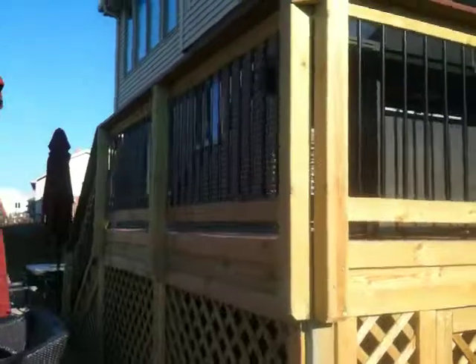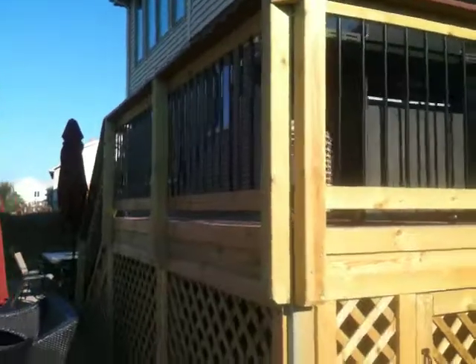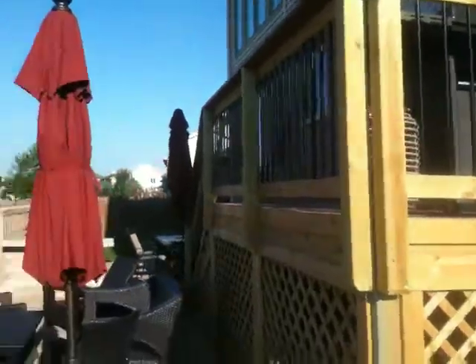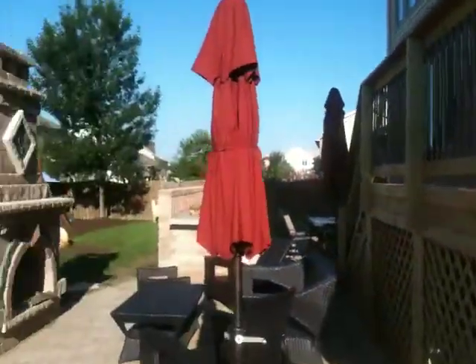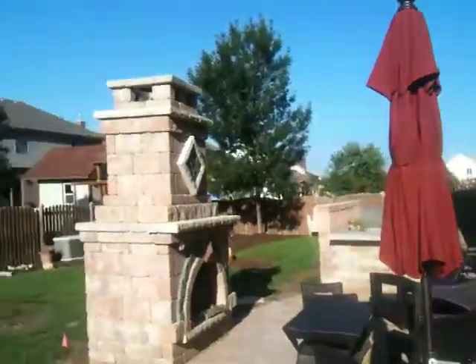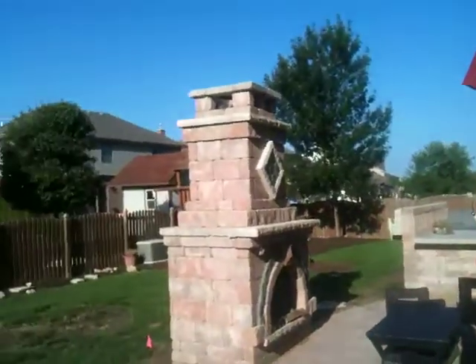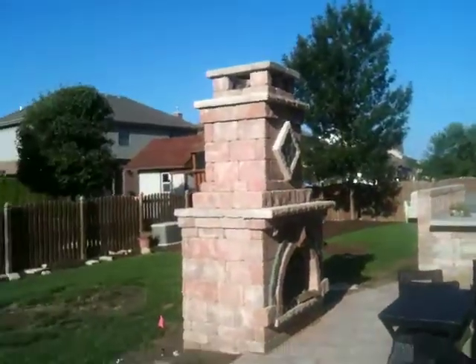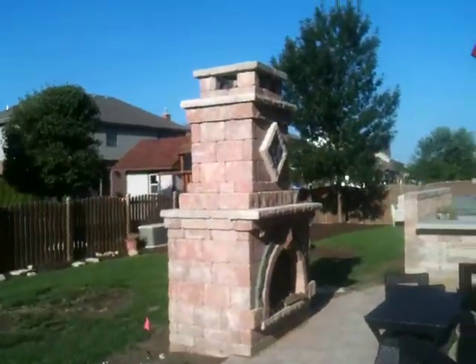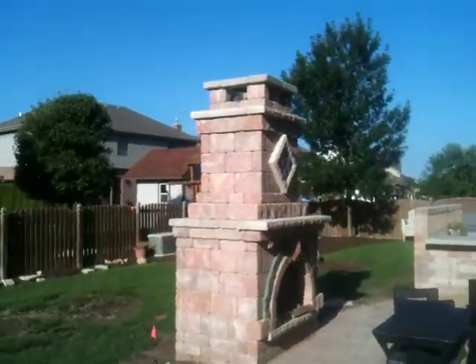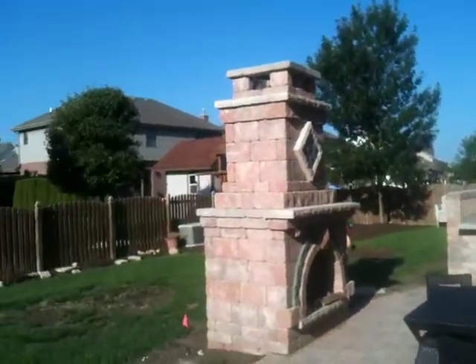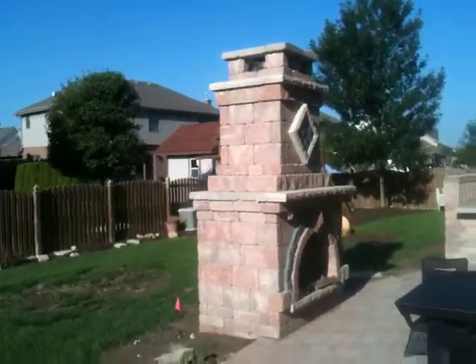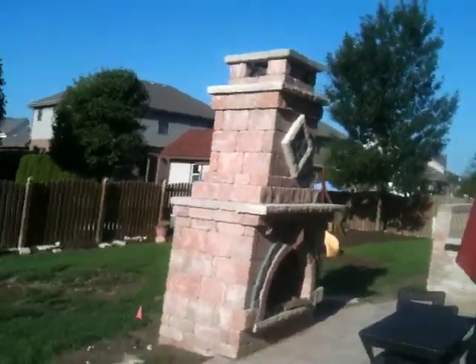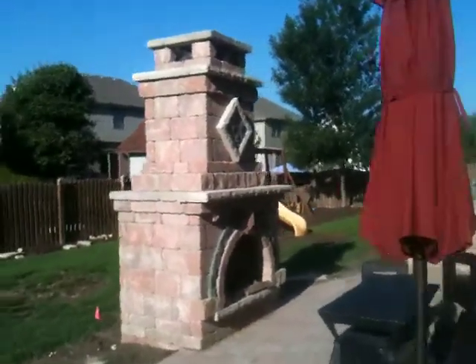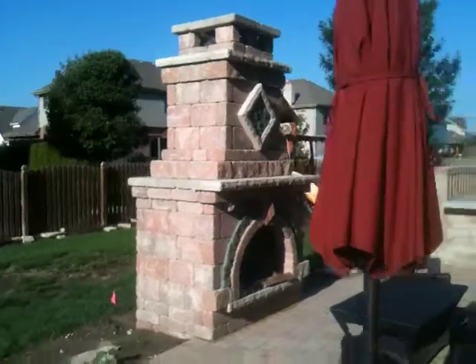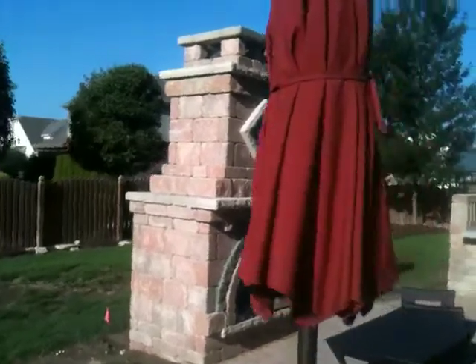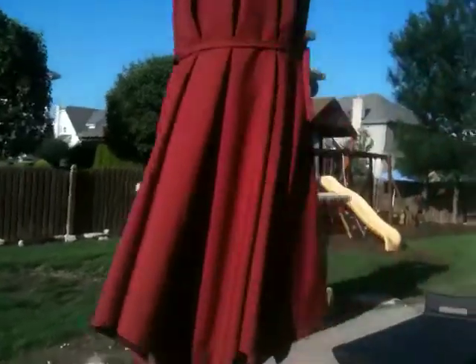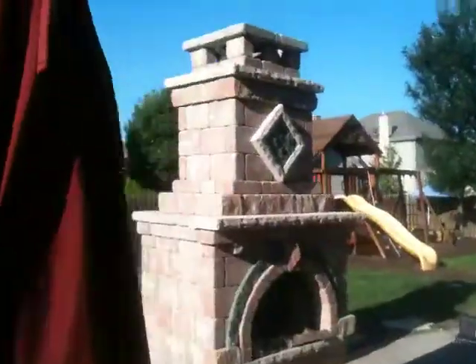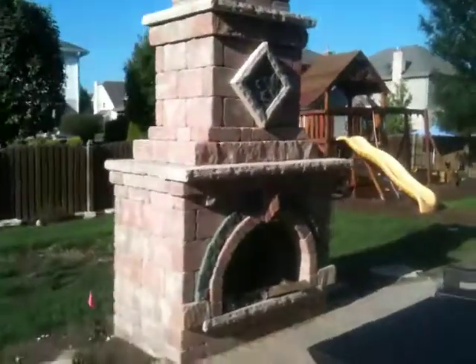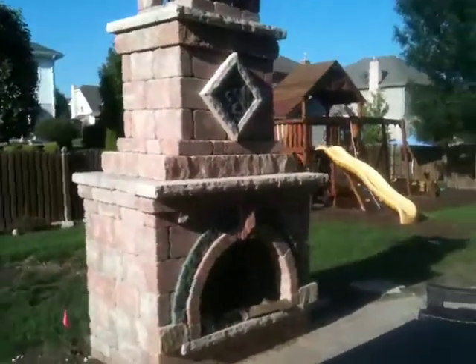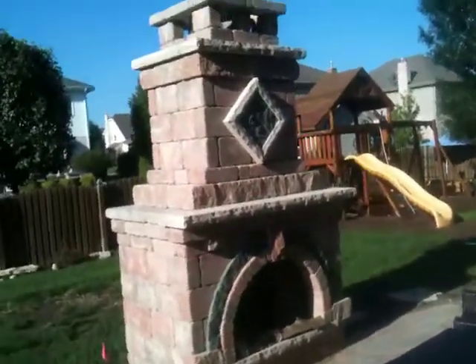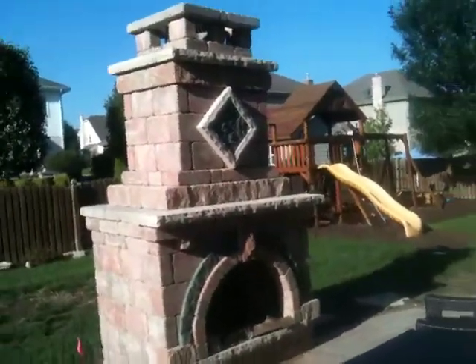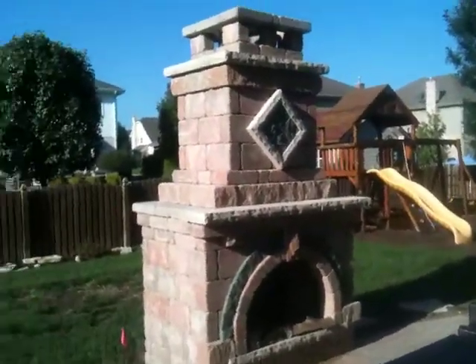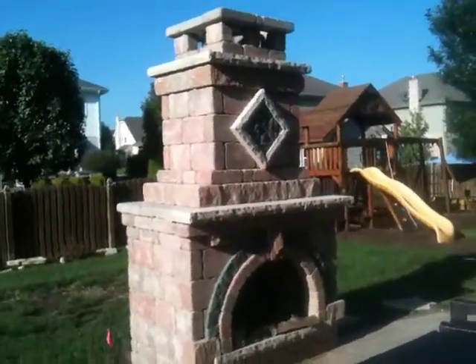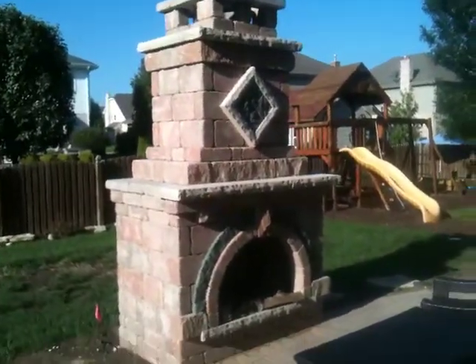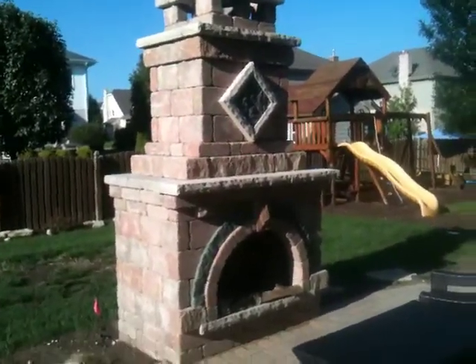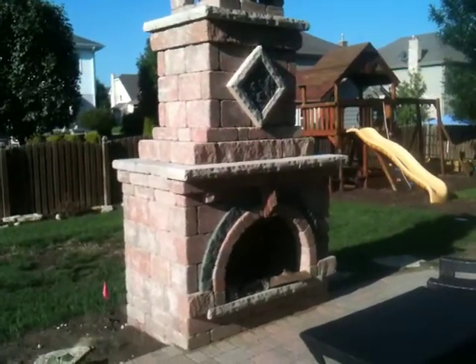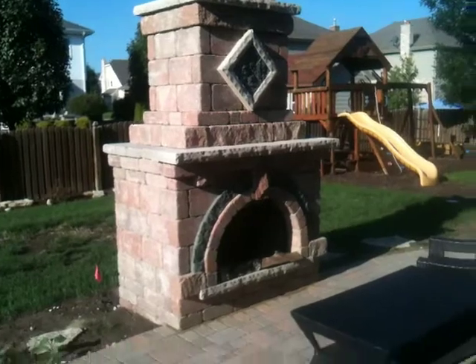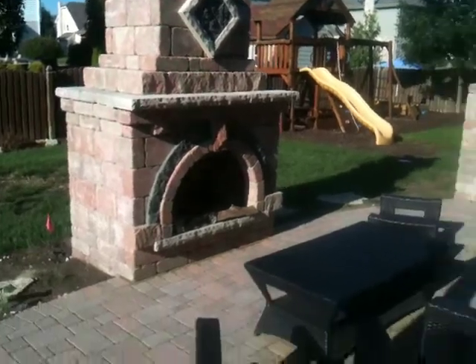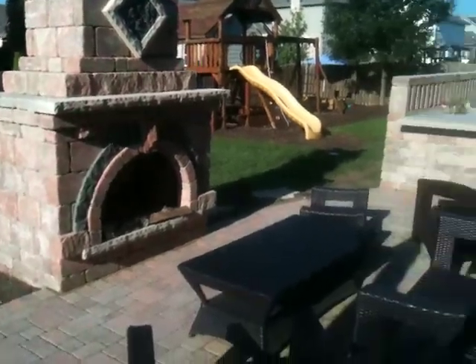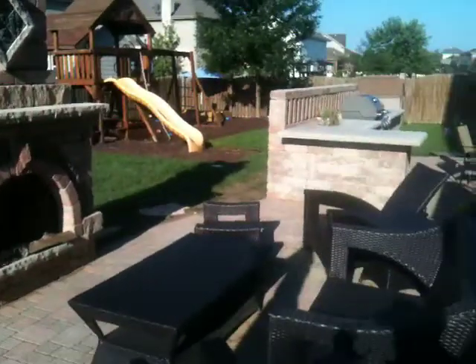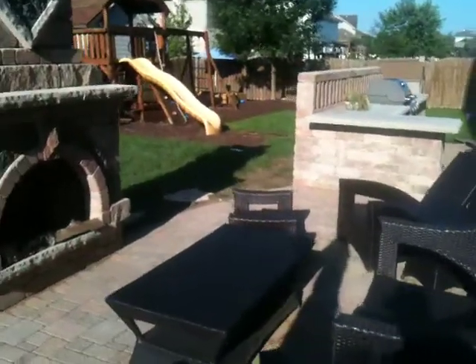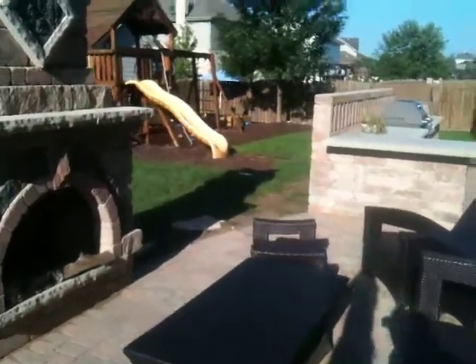This is the new Bartman project we just finished. The main piece is the fireplace, the Uniloc Tuscany, turned out beautiful of course, nice area.